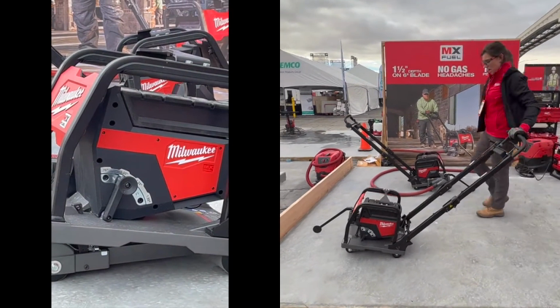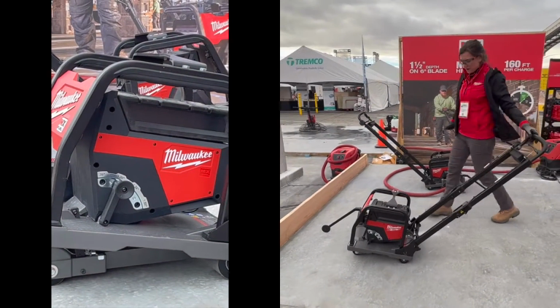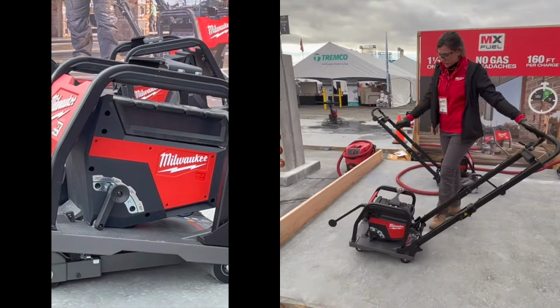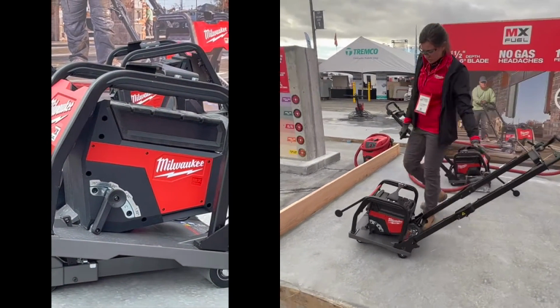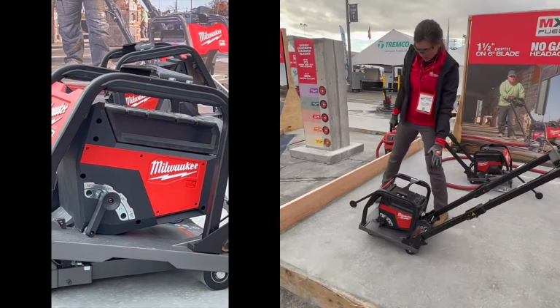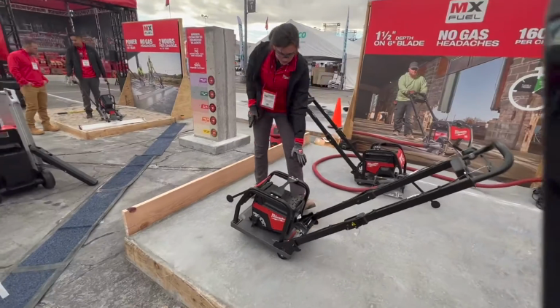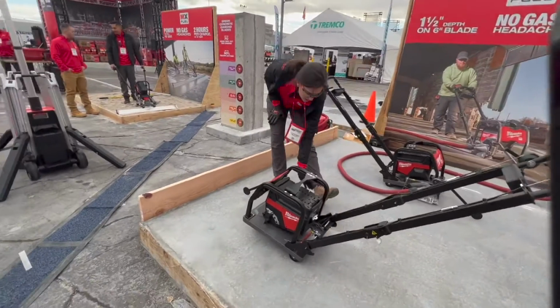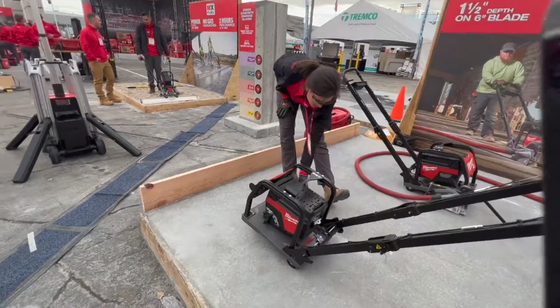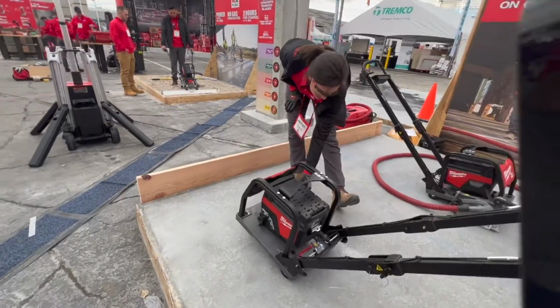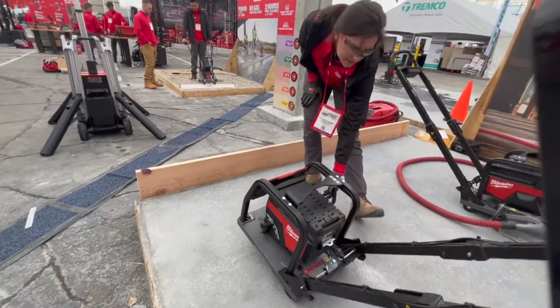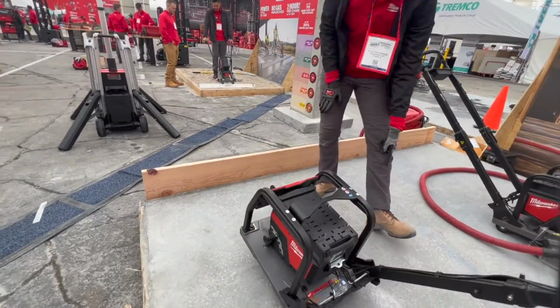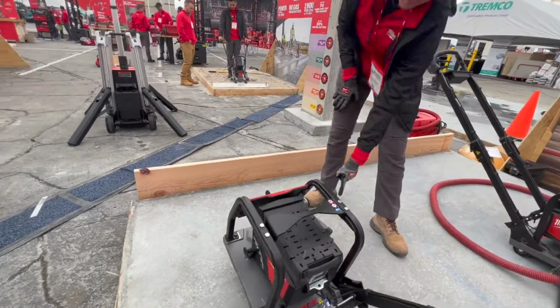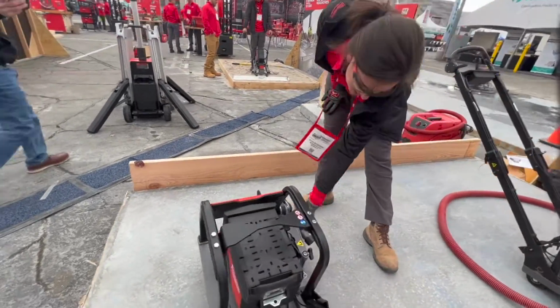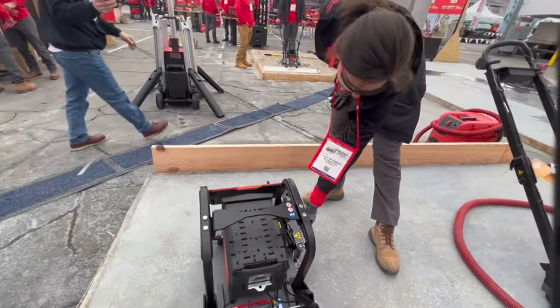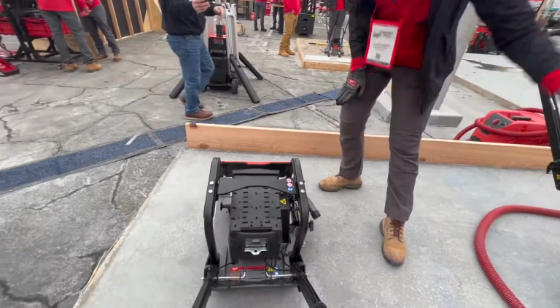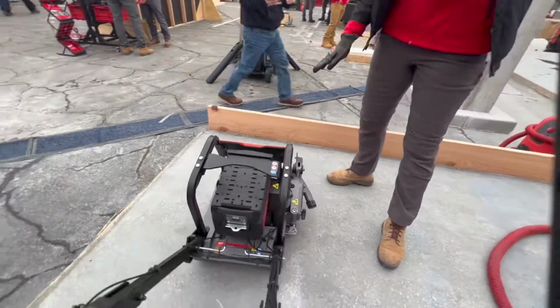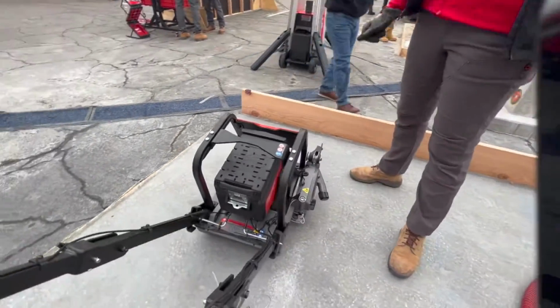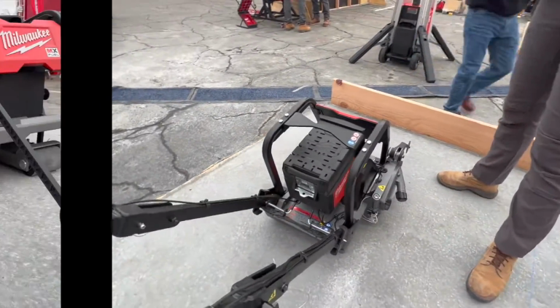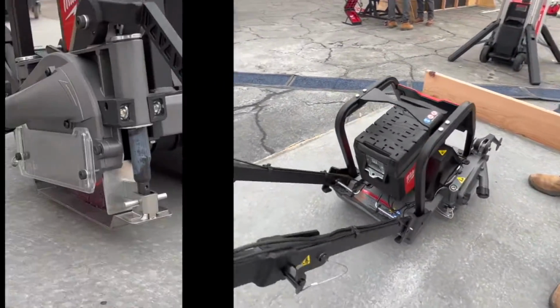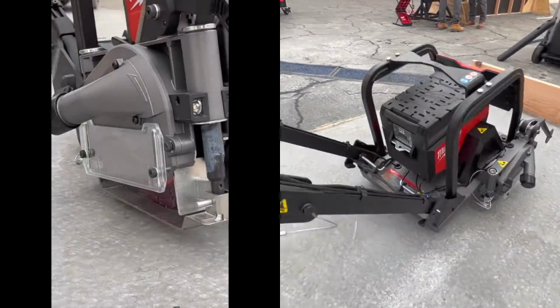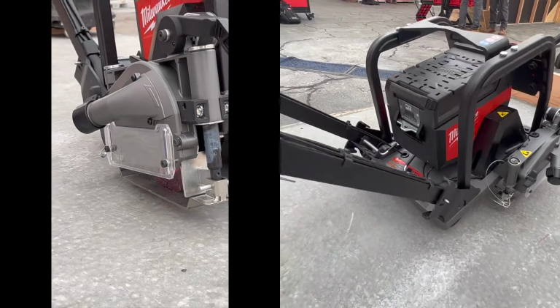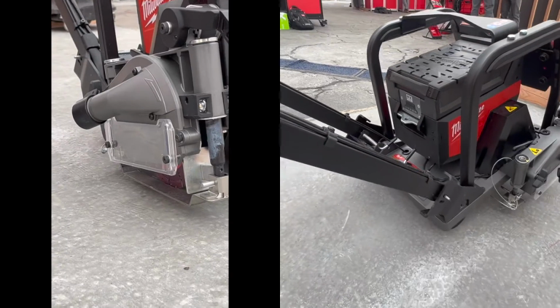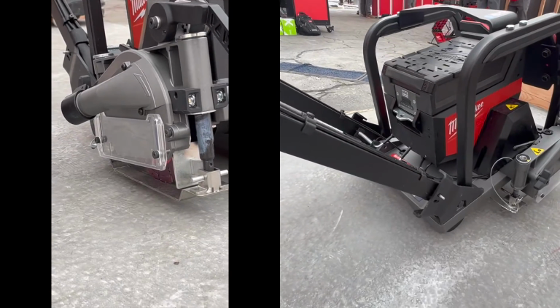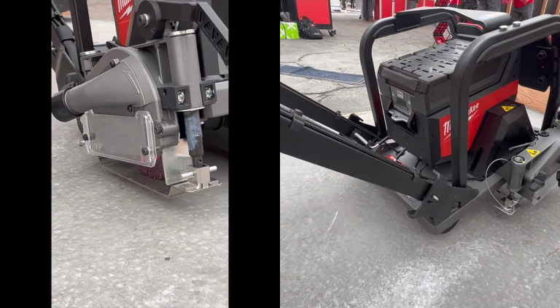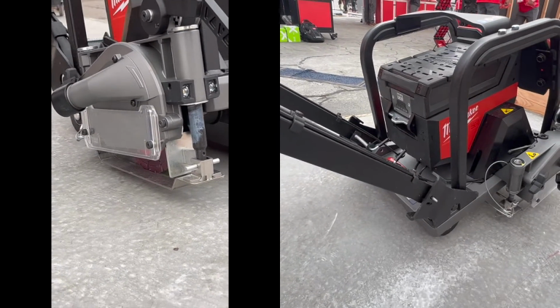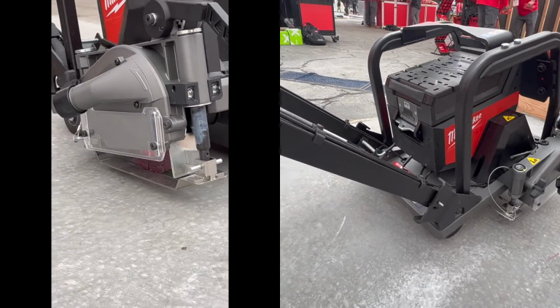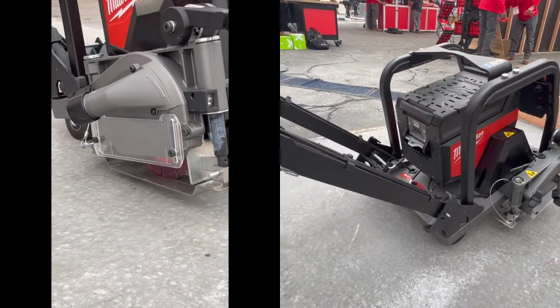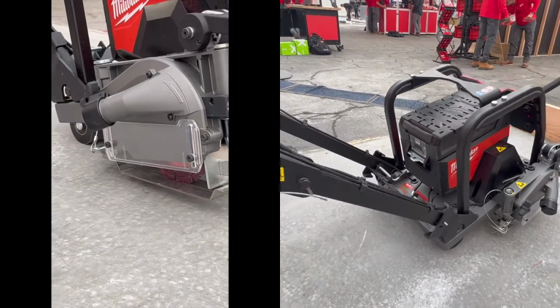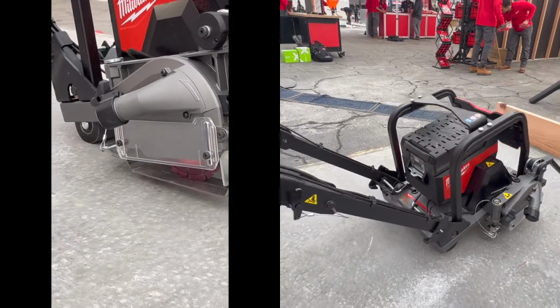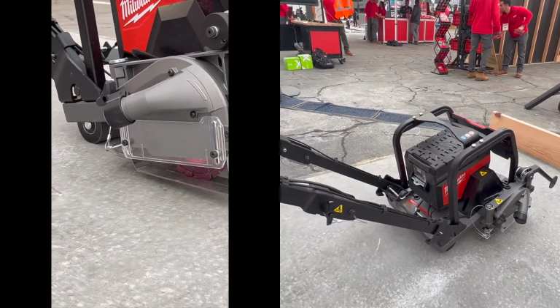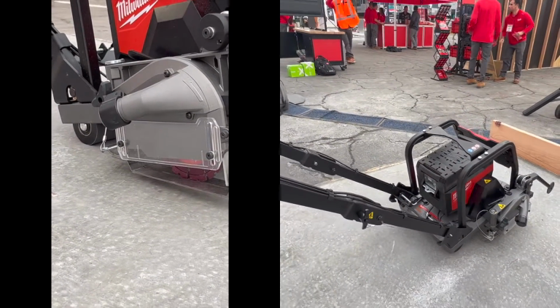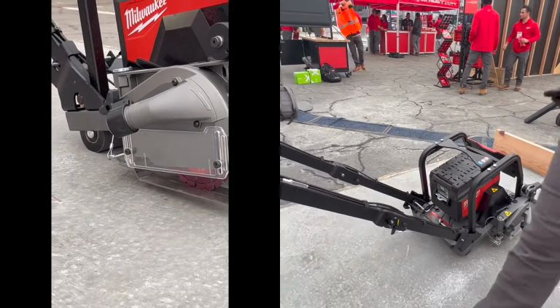Other big features here as well: a dedicated dust extraction port to hook up with our vacuum, and LED lights up front giving you visibility in any type of conditions.